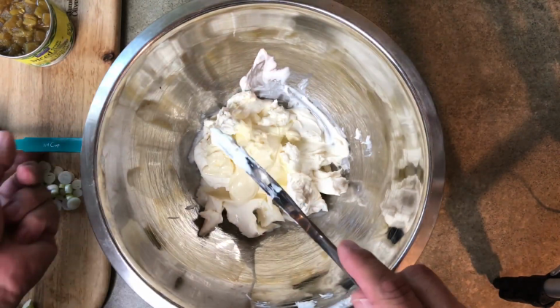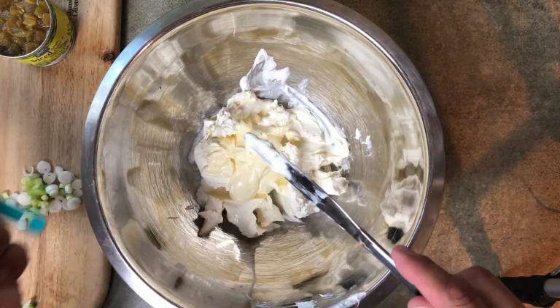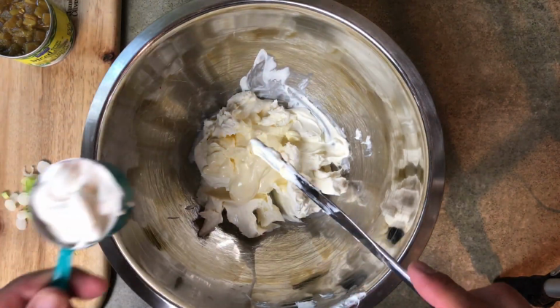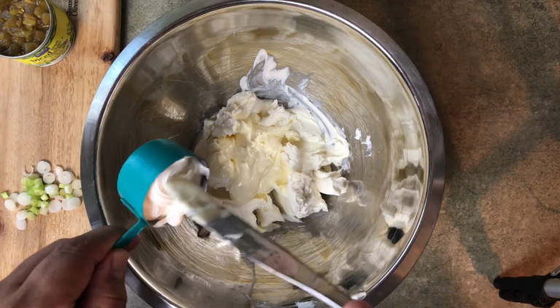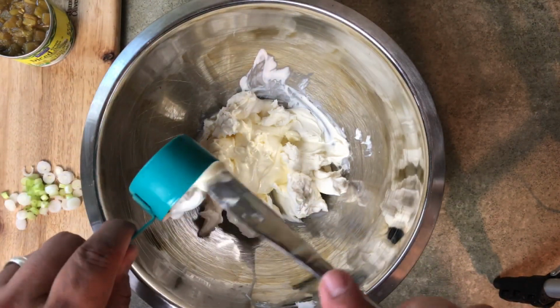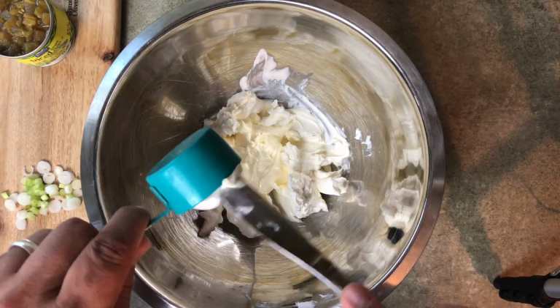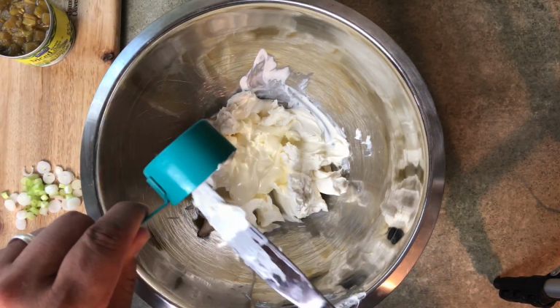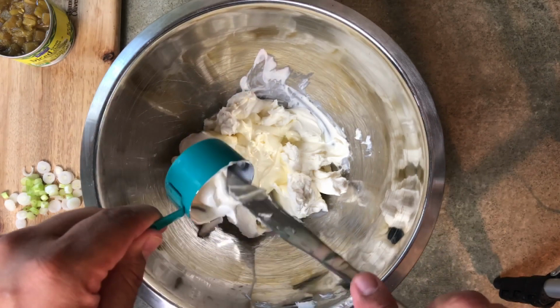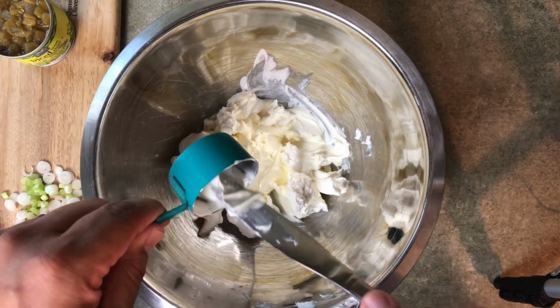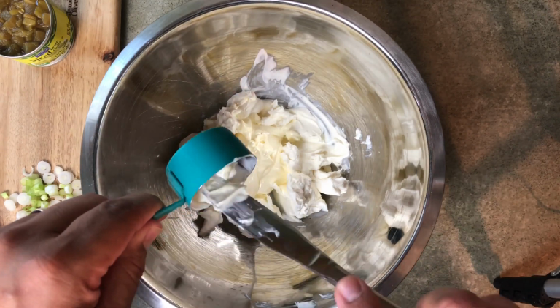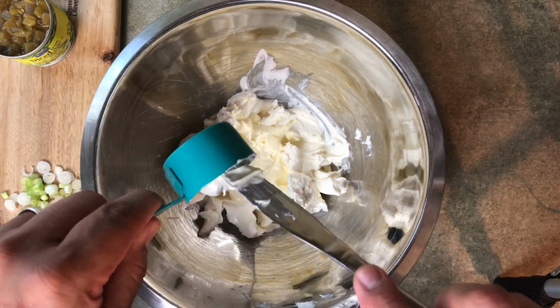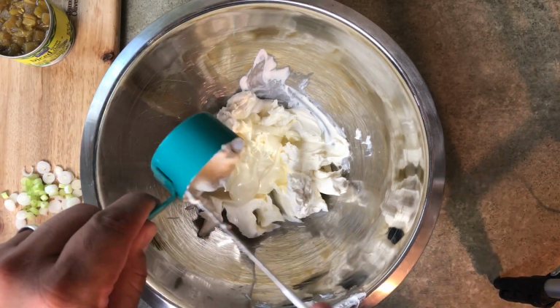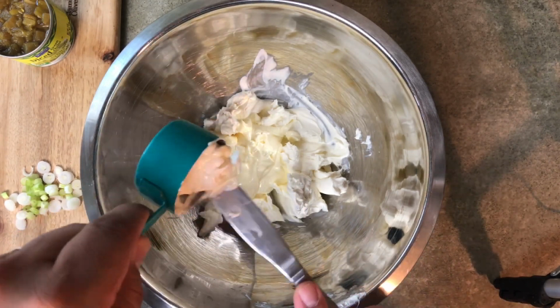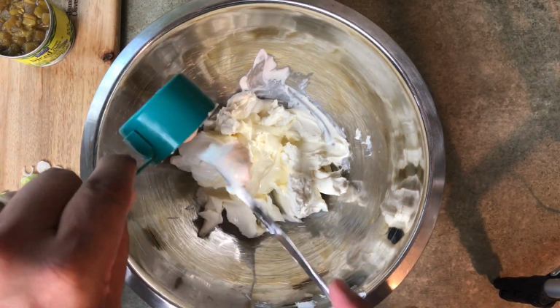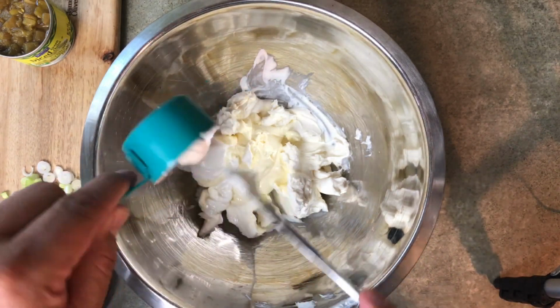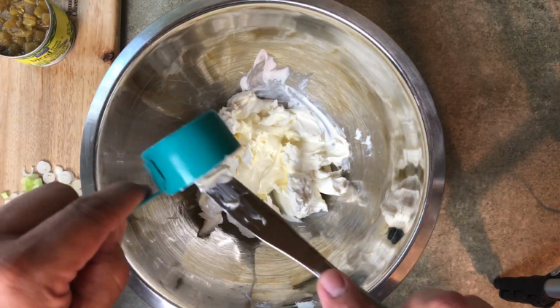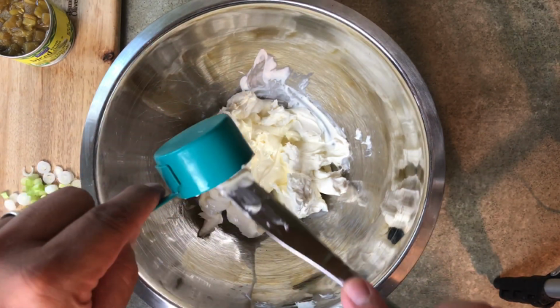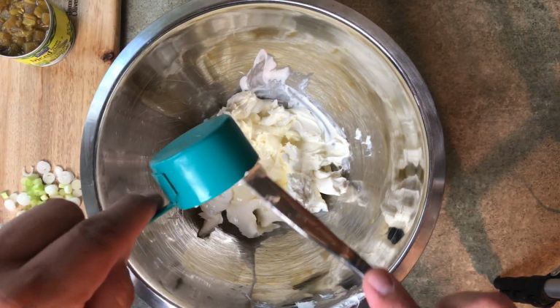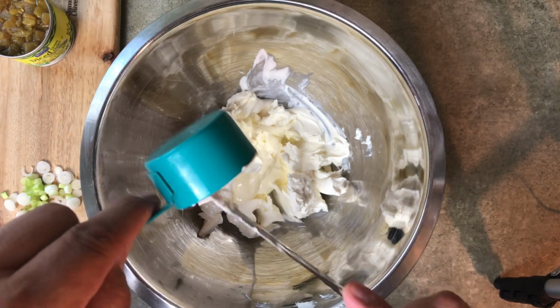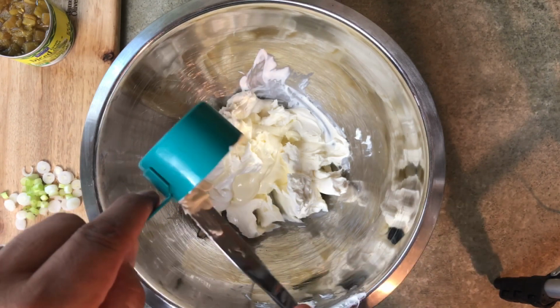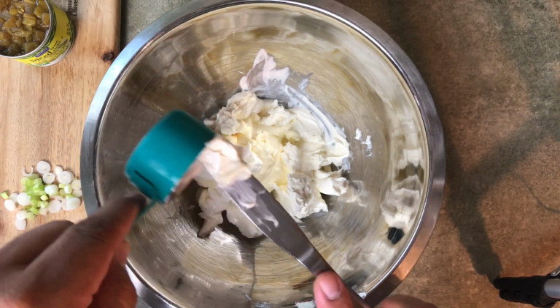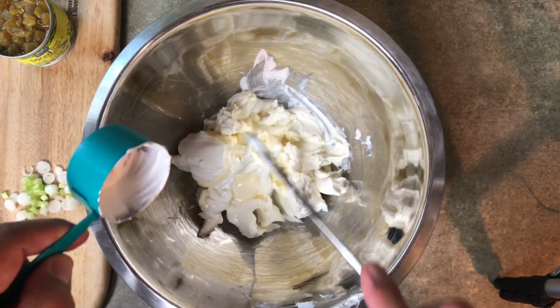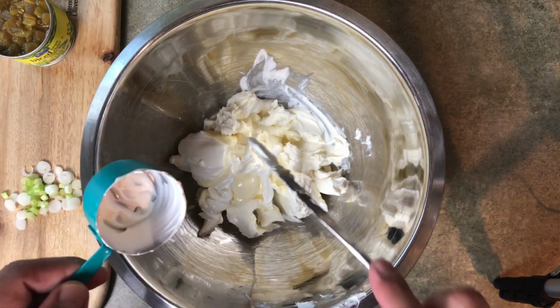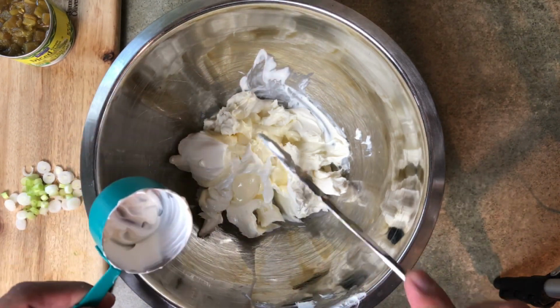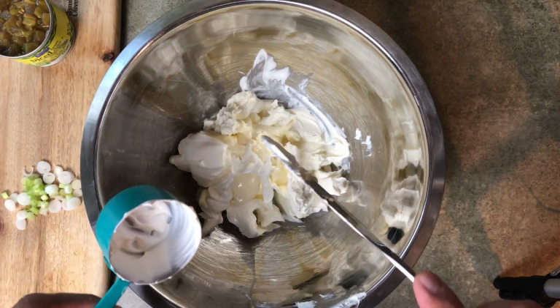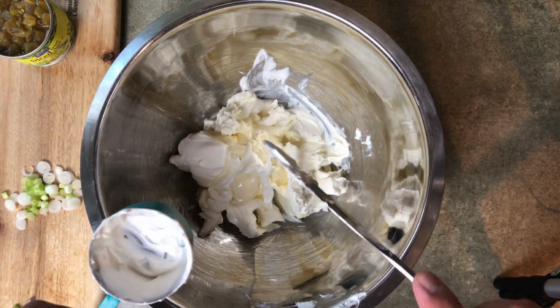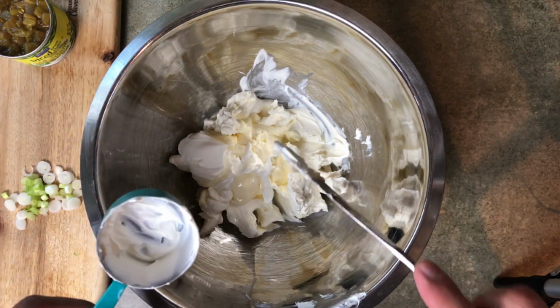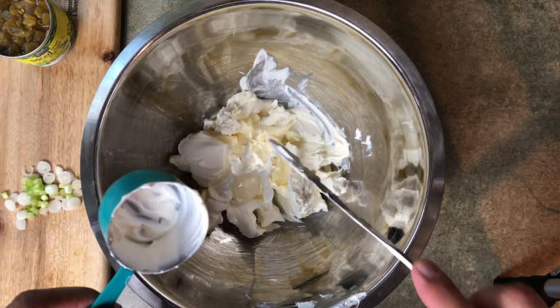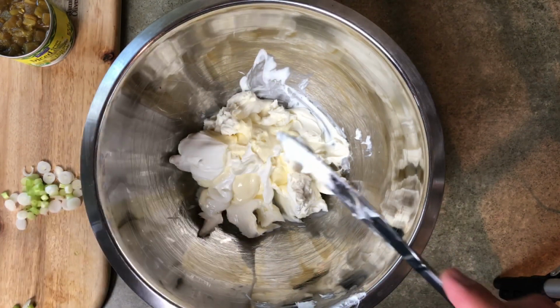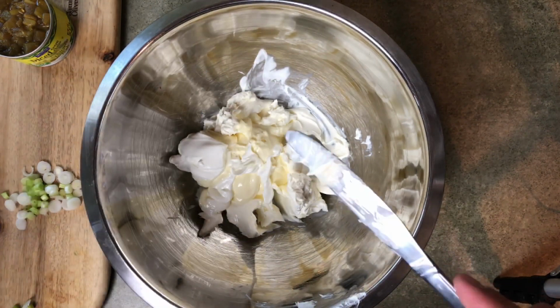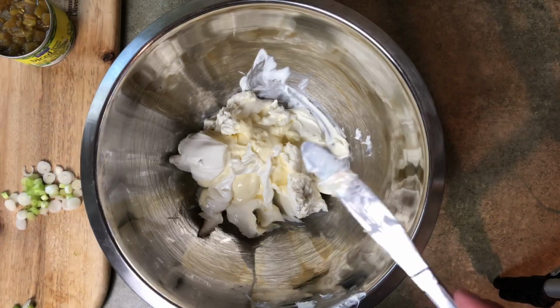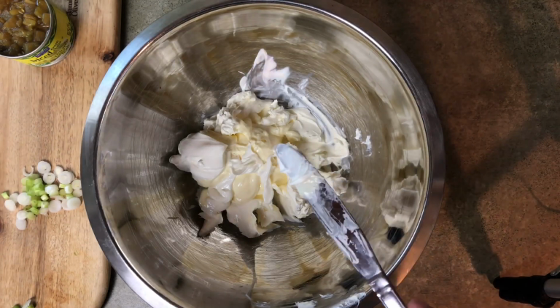Going to add a quarter cup of sour cream. Now here's where I goofed — it should have been a full cup. But it still came out really, really well. I am going to put the correct ingredients in the description below.